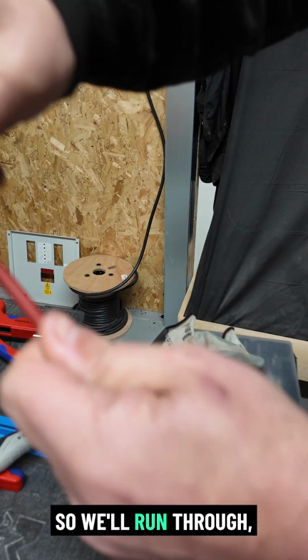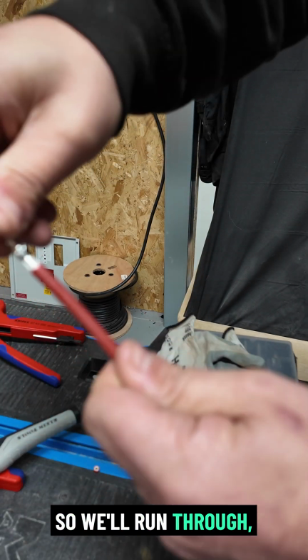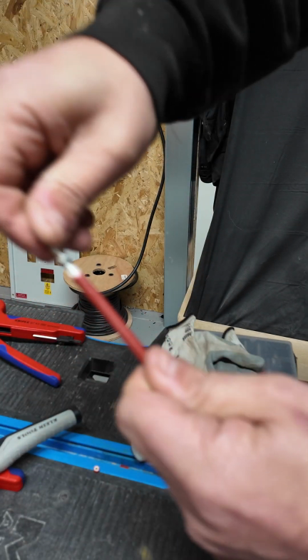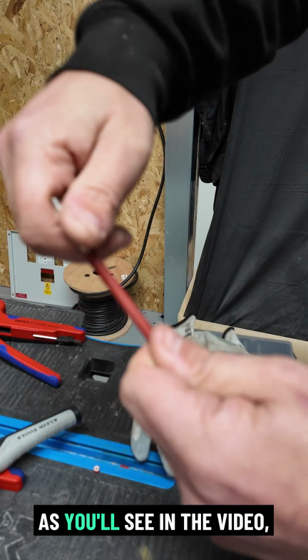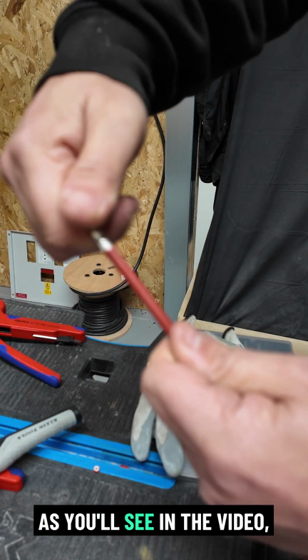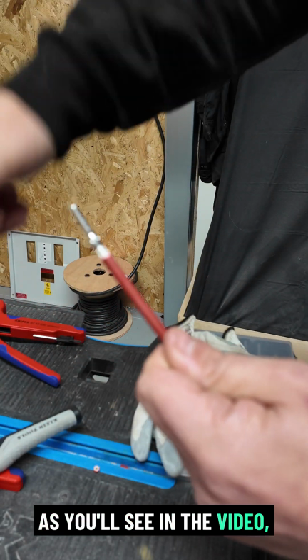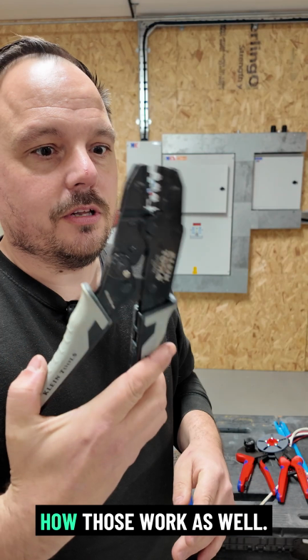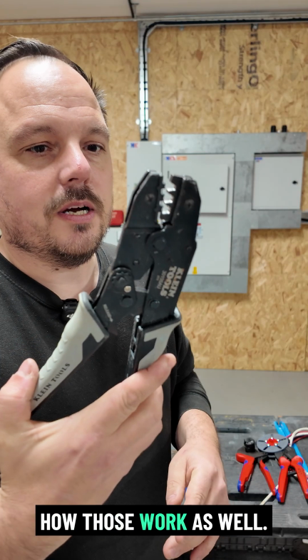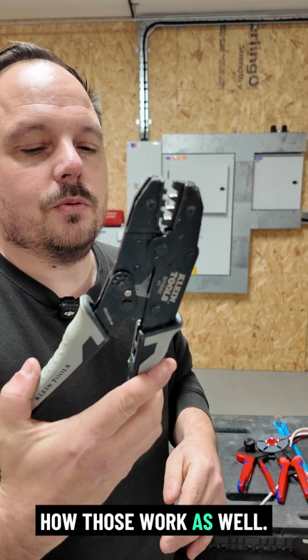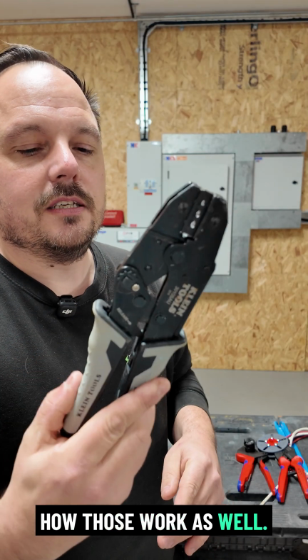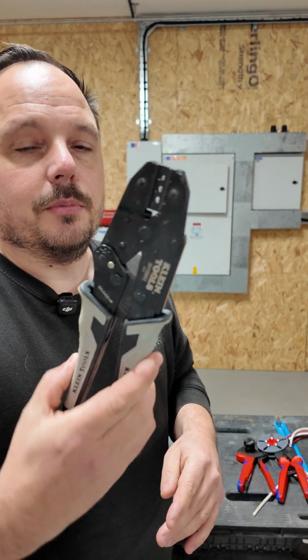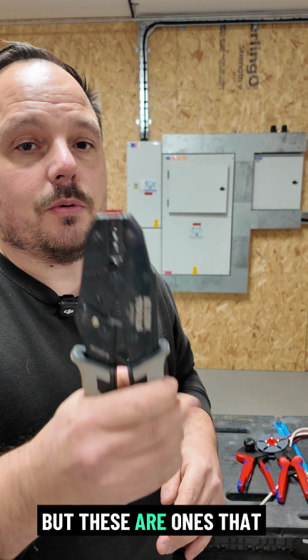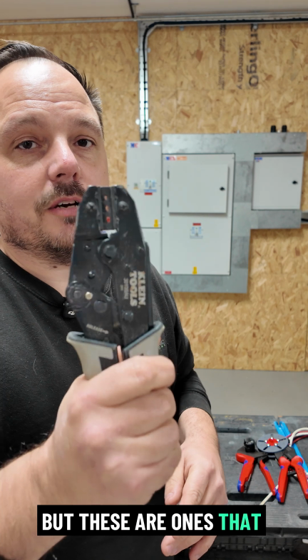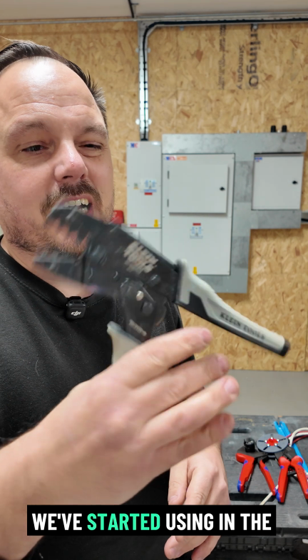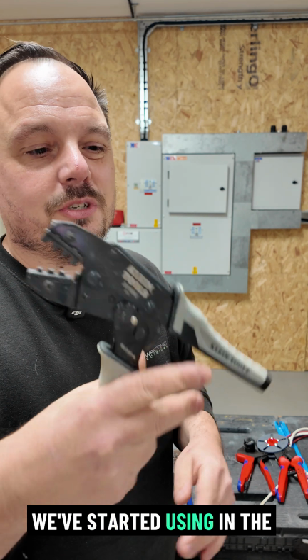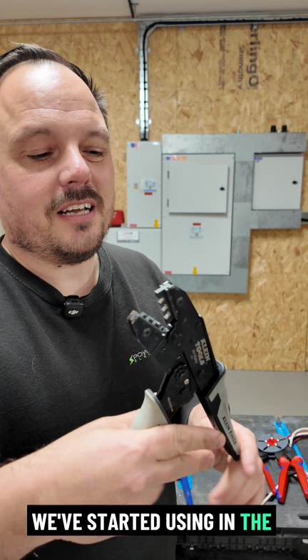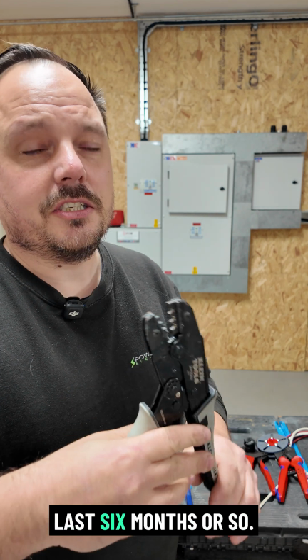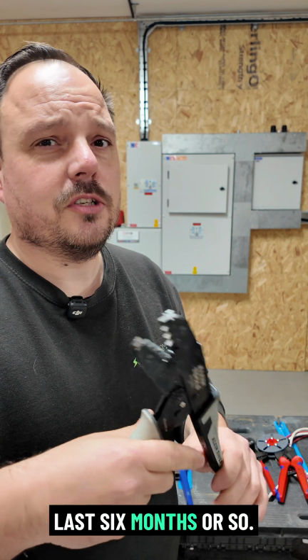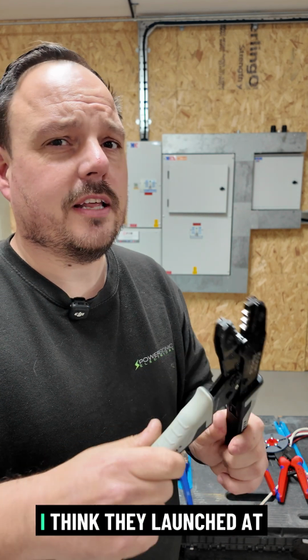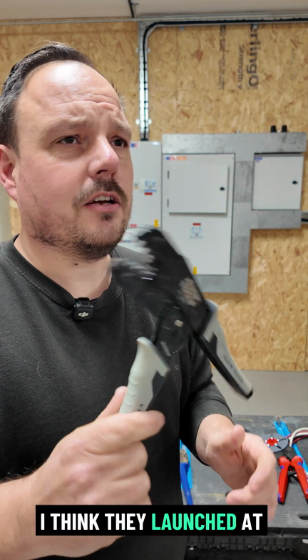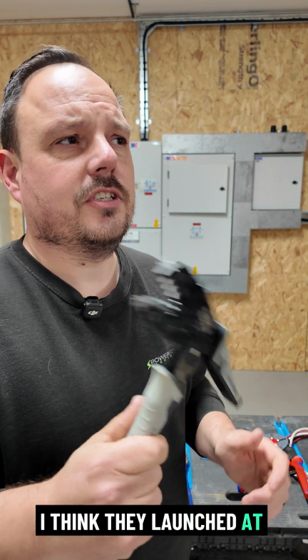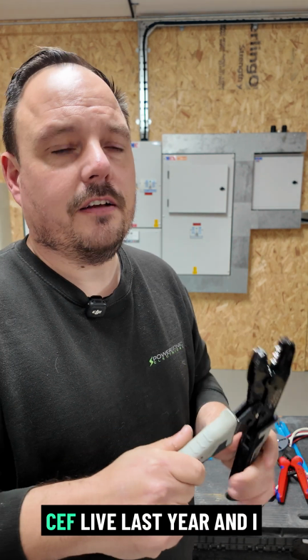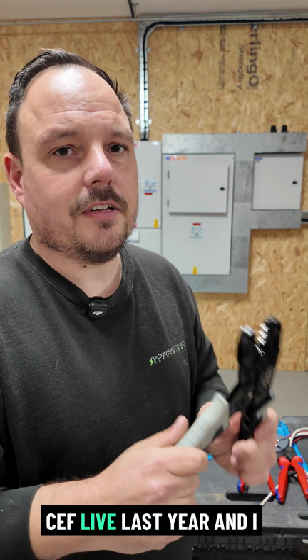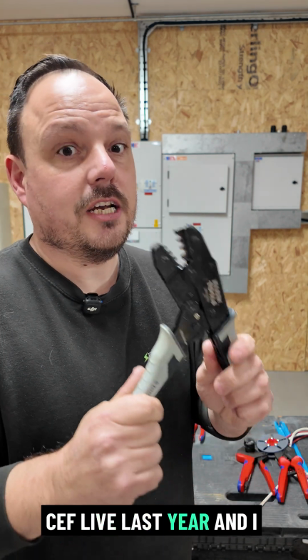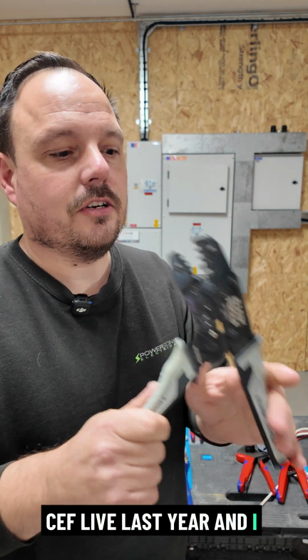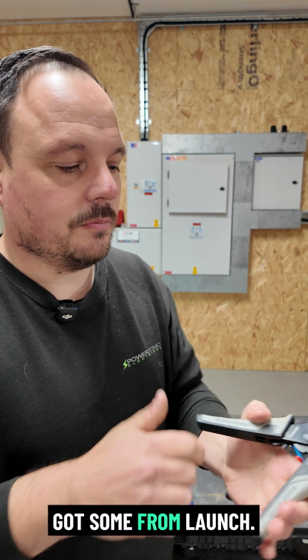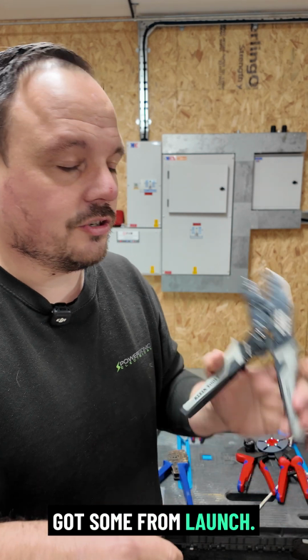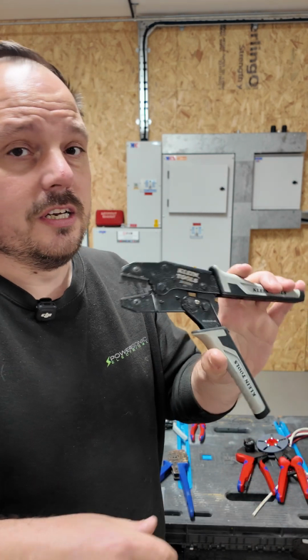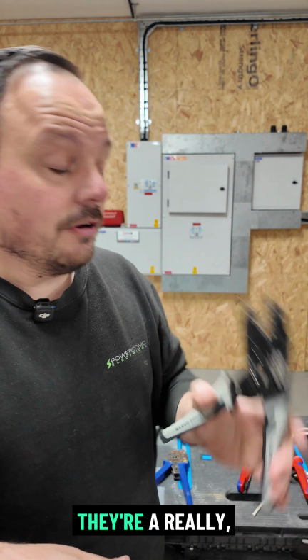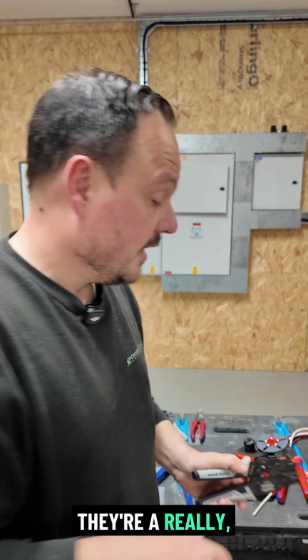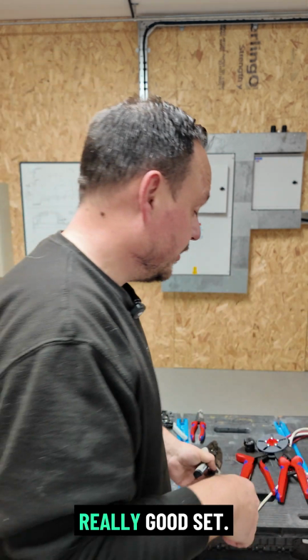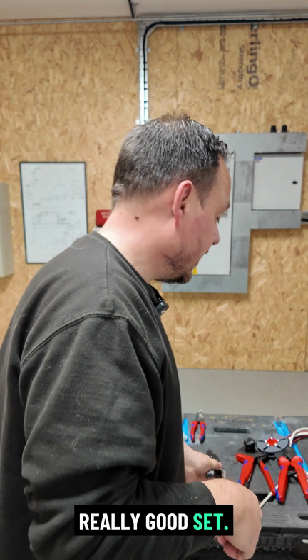So we'll see in the video how those work as well — these are ones that we've started using in the last six months or so. I think they launched at CEF Live last year and I got some from launch. They're a really good set.